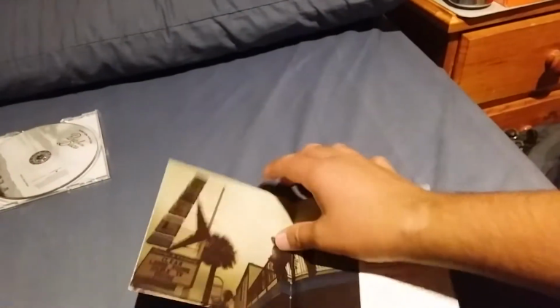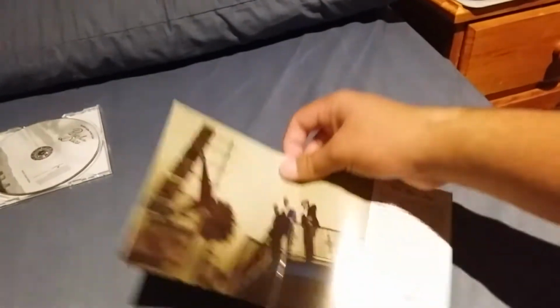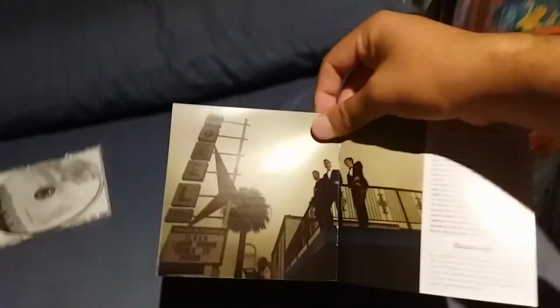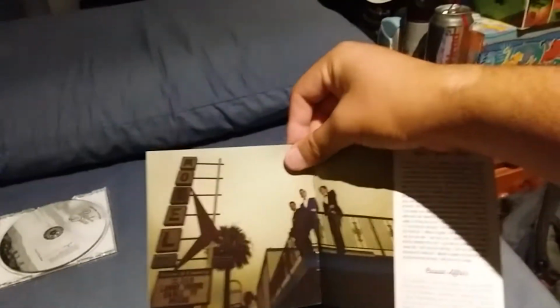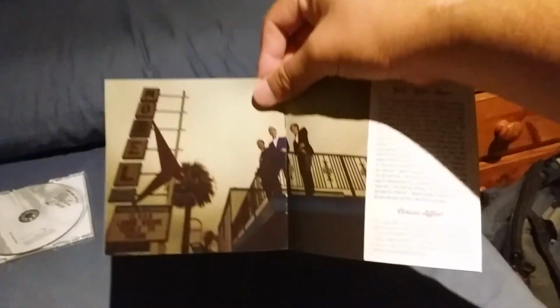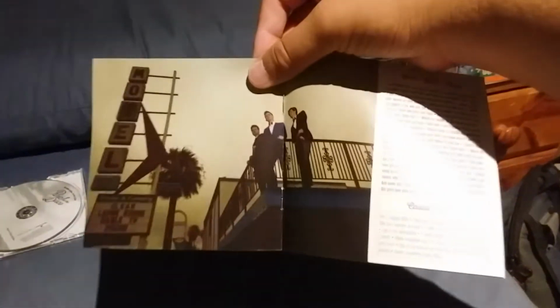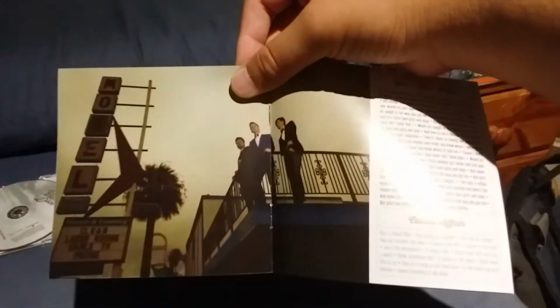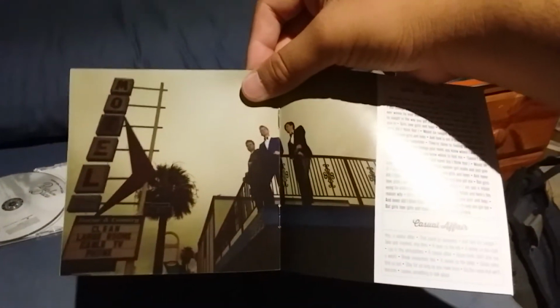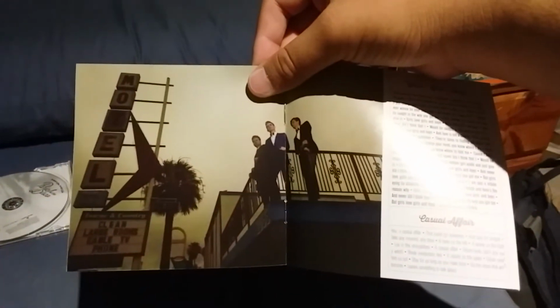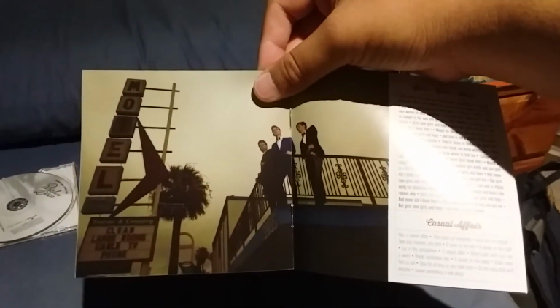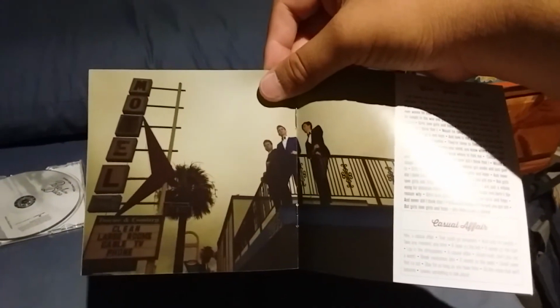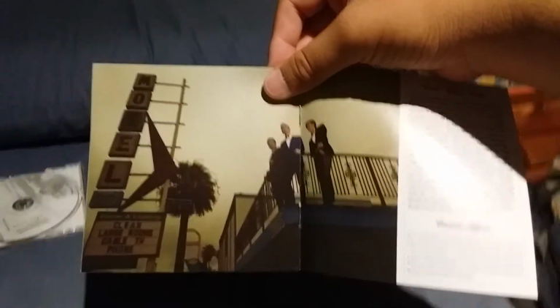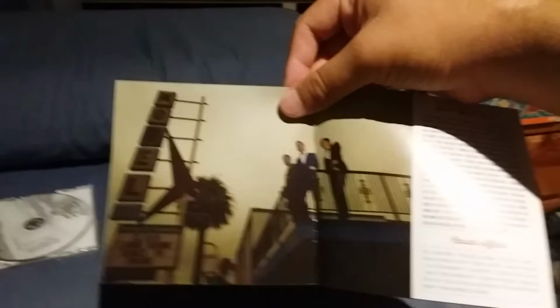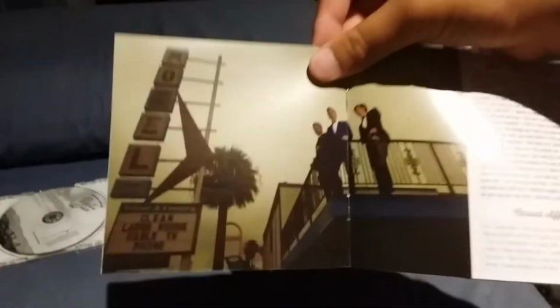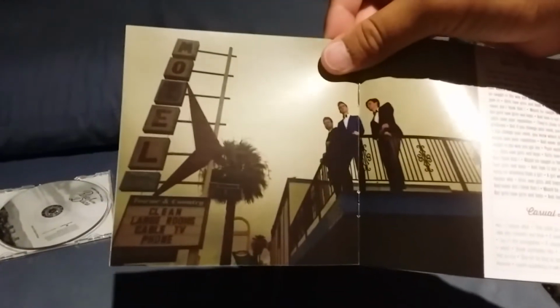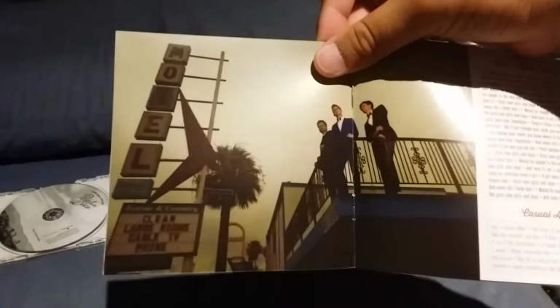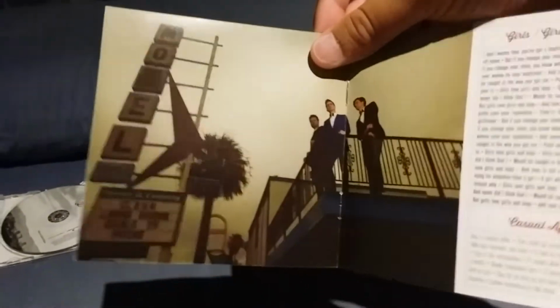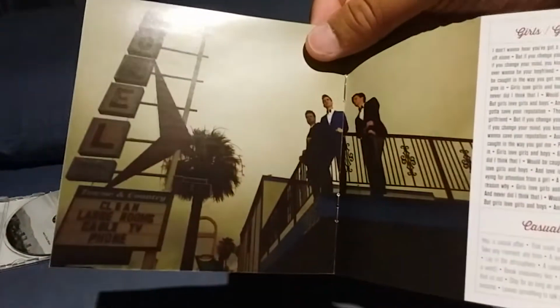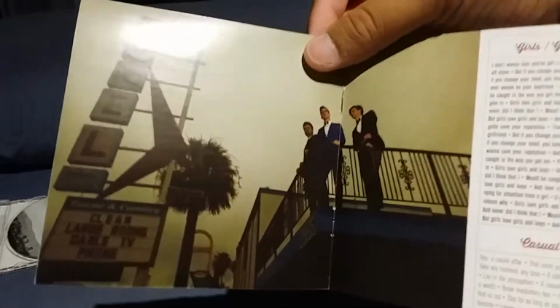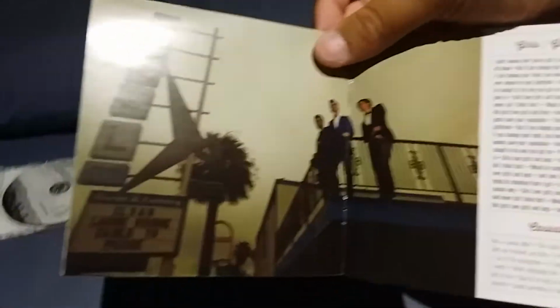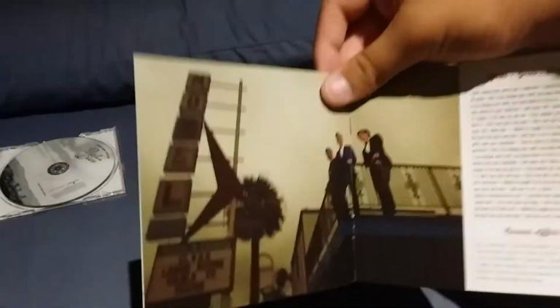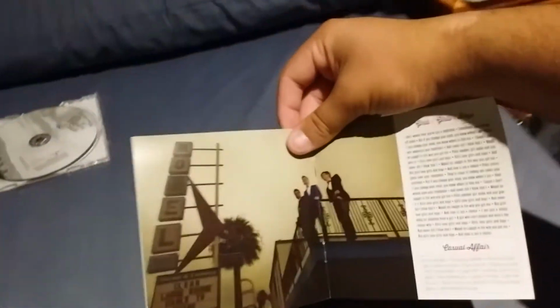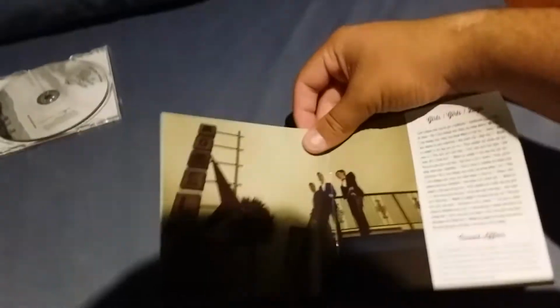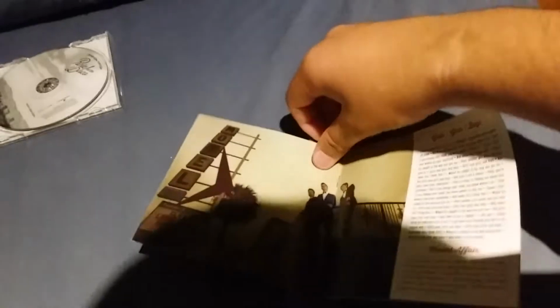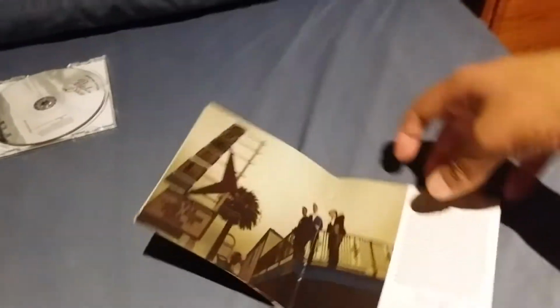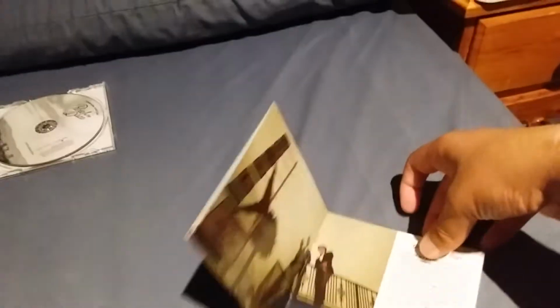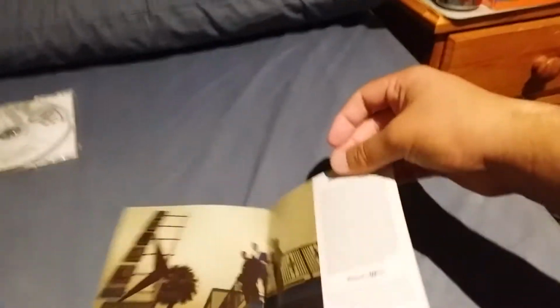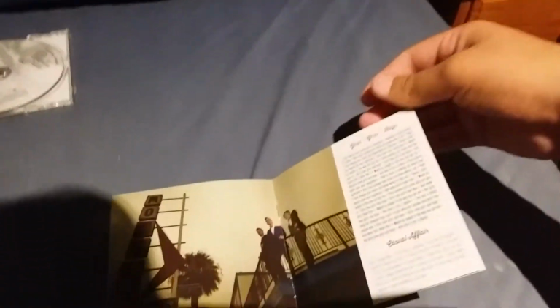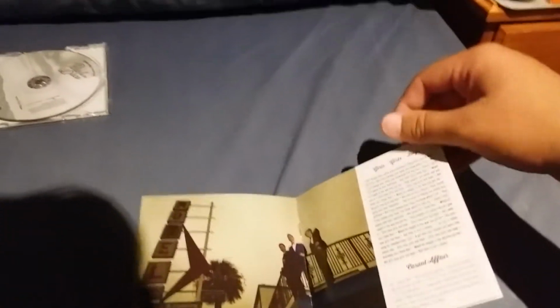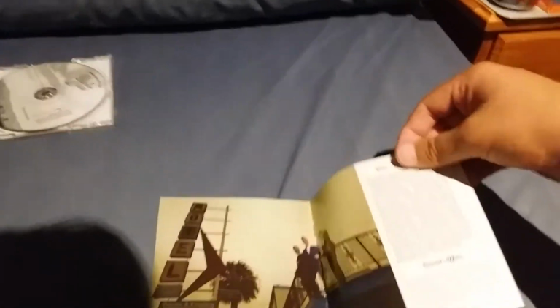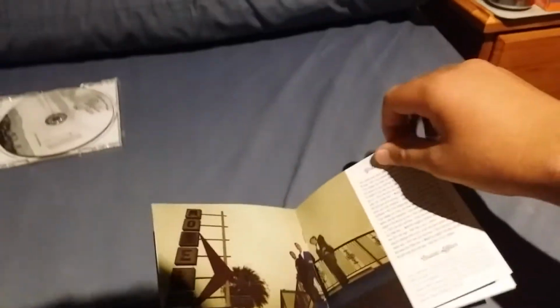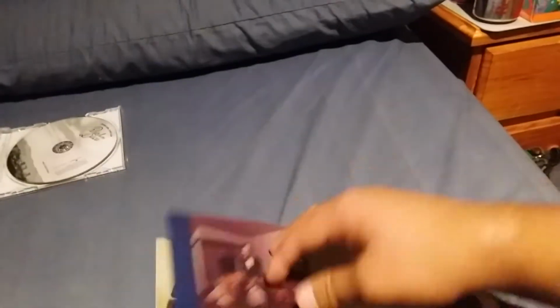Over here you have an entire shot of the band on a motel railing, along with the lyrics of Girls/Girls/Girls and Casual Affair. Then you've got an image of Dallon Weekes, along with another image of the band right there.